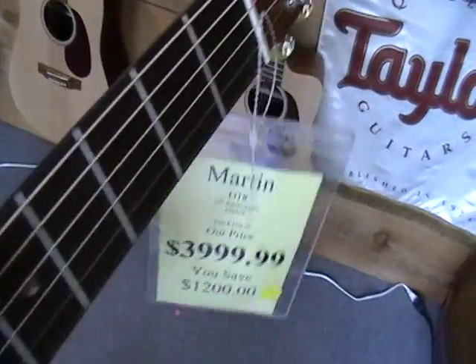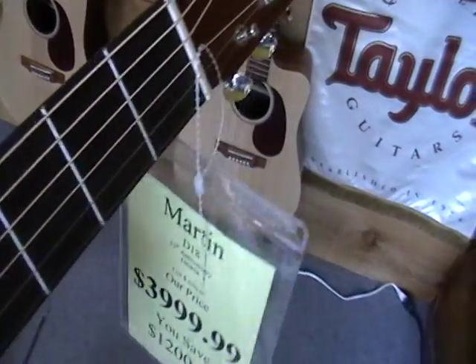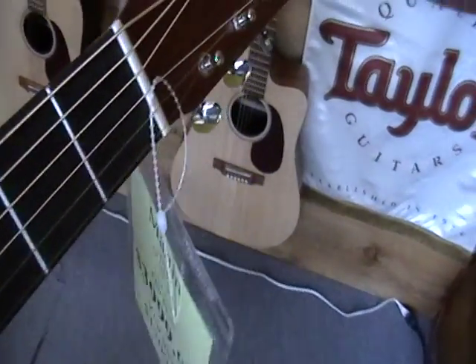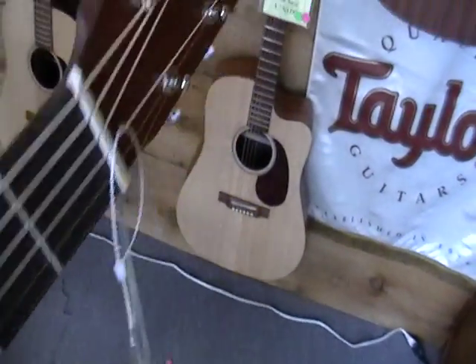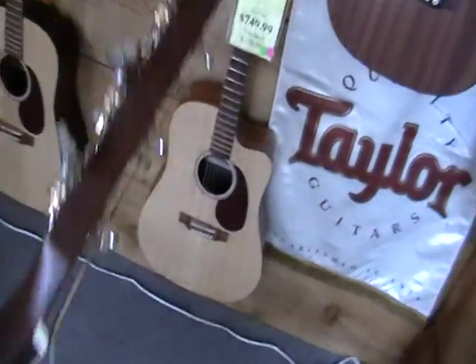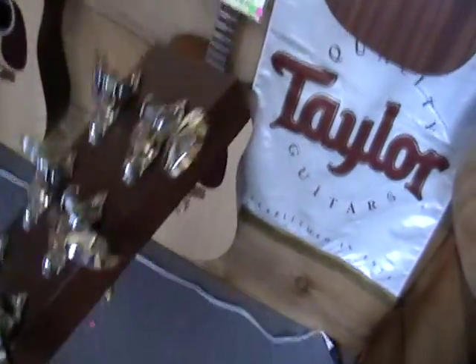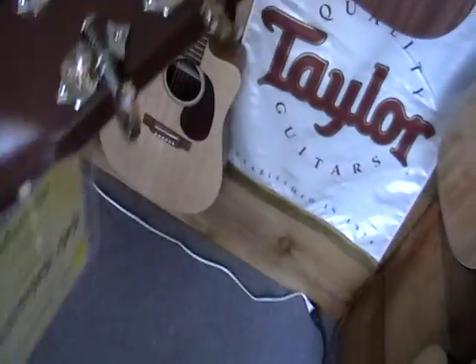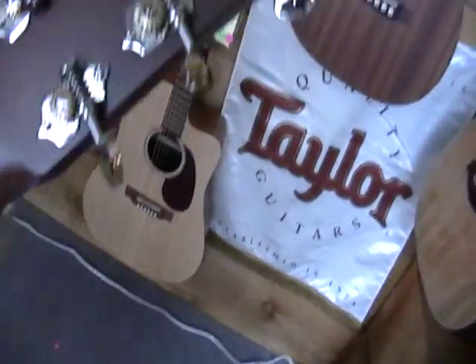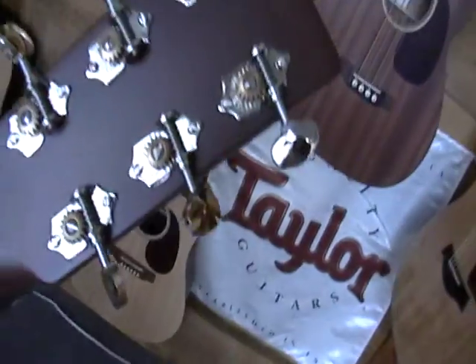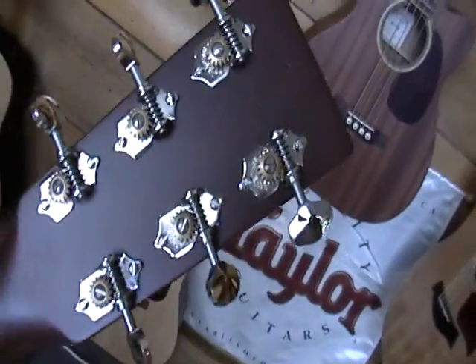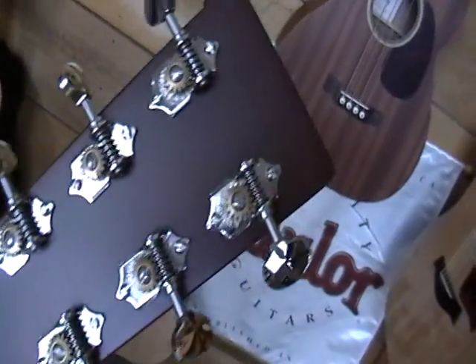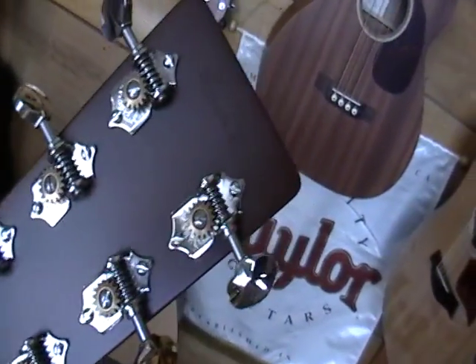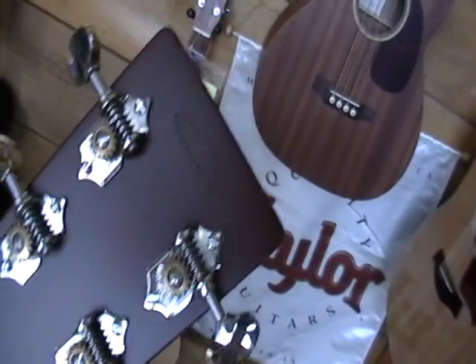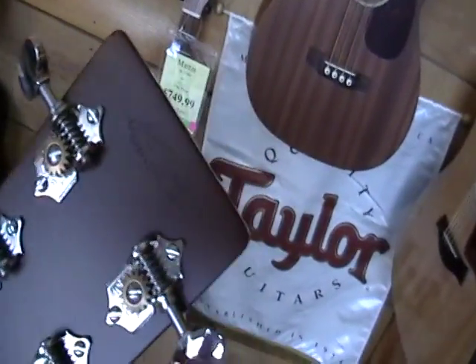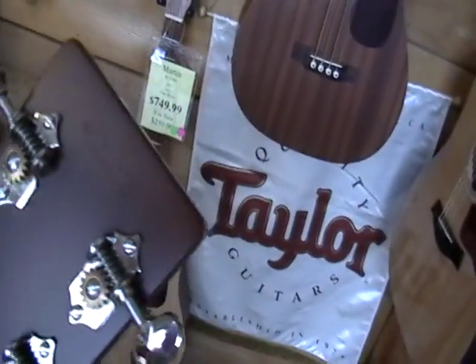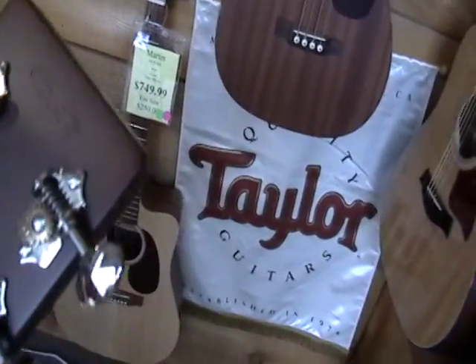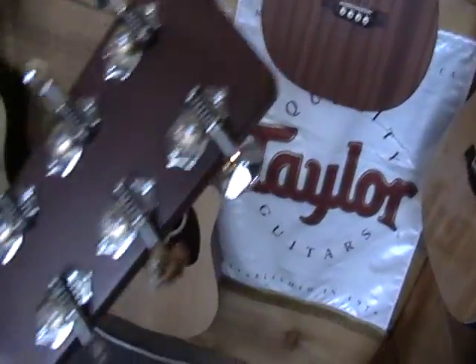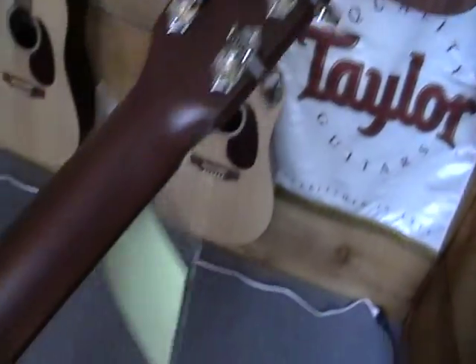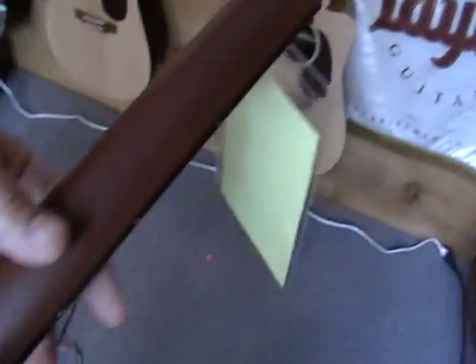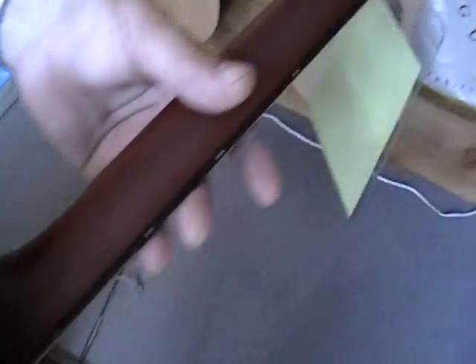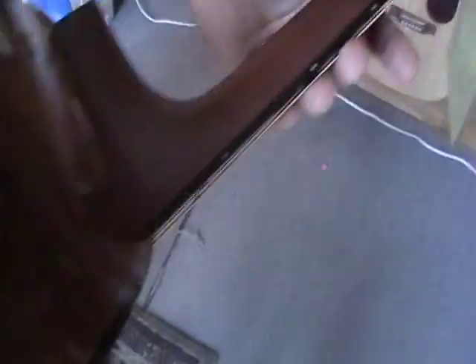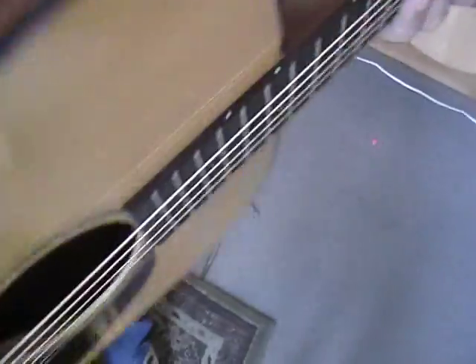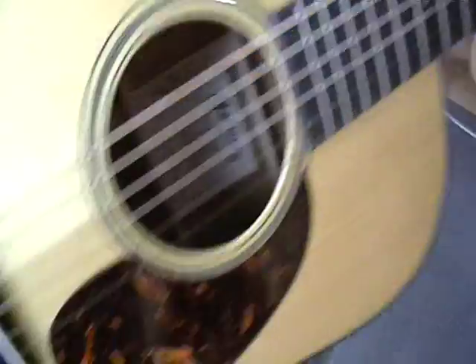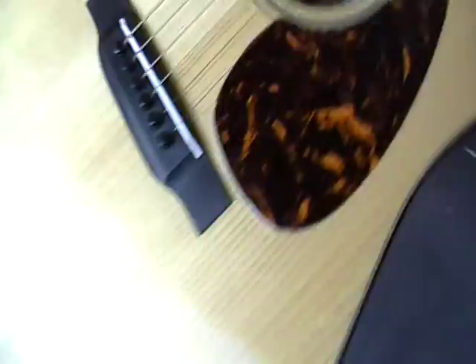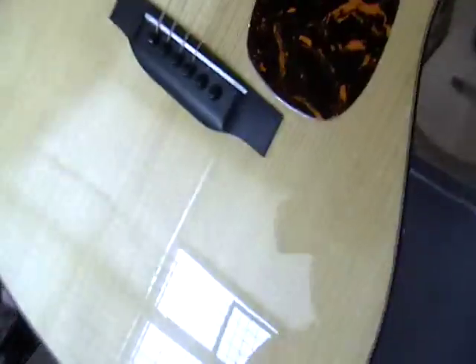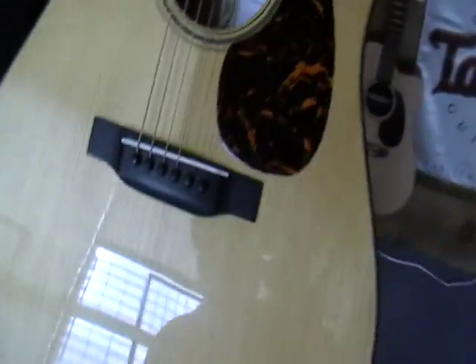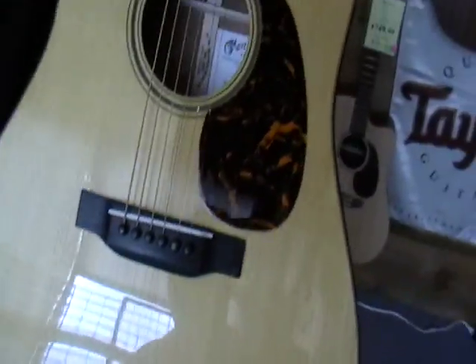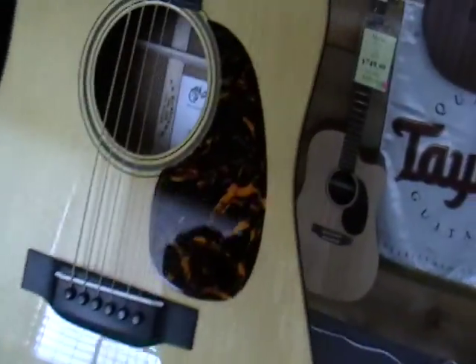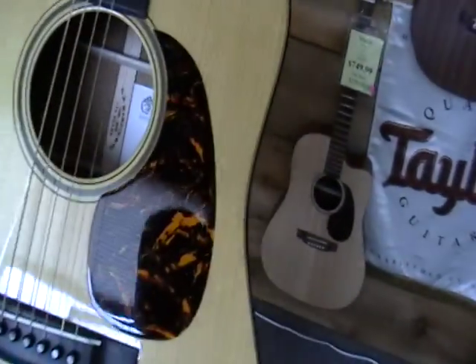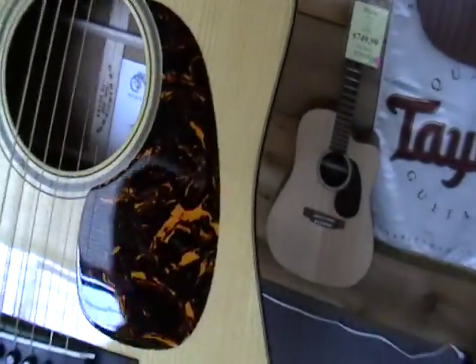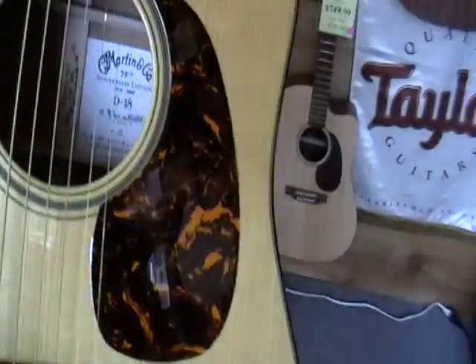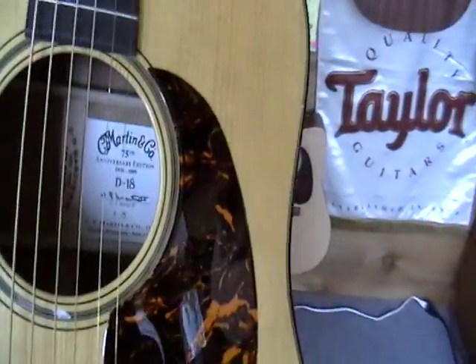What's the back of the headstock look like? It's got a little imprinted logo like the old ones have. And the tag on the inside — this one's number 15.